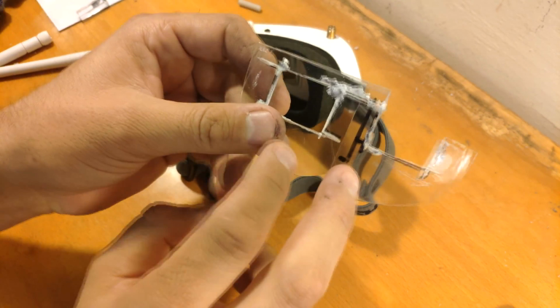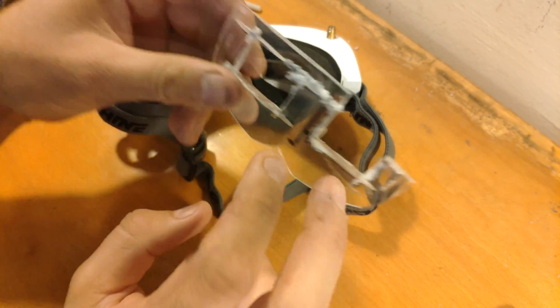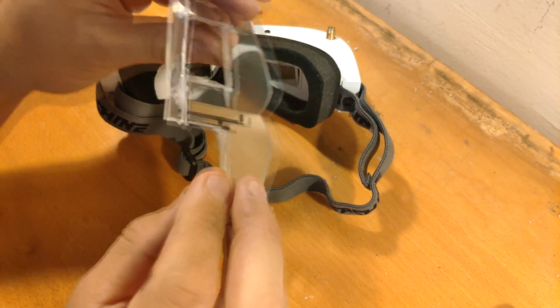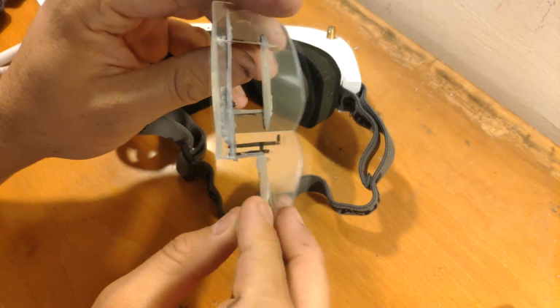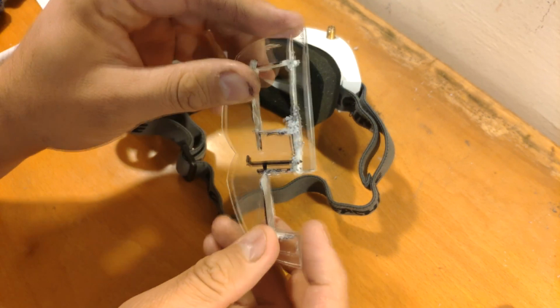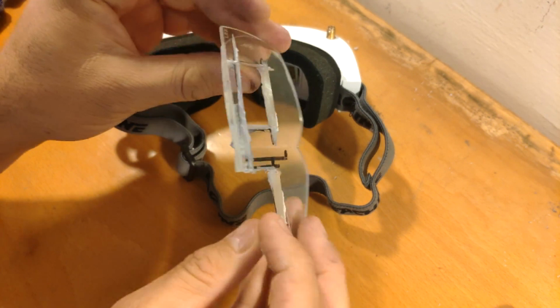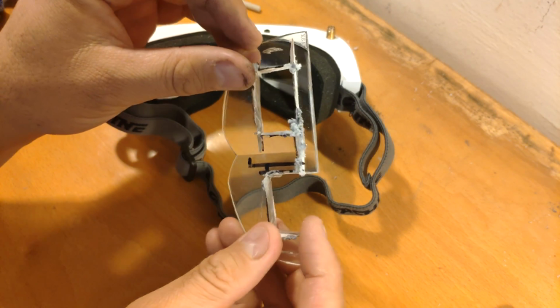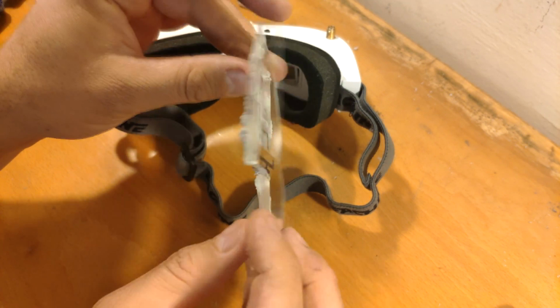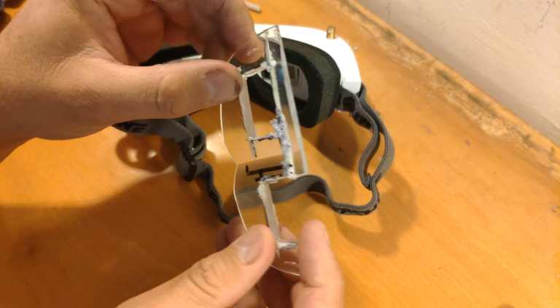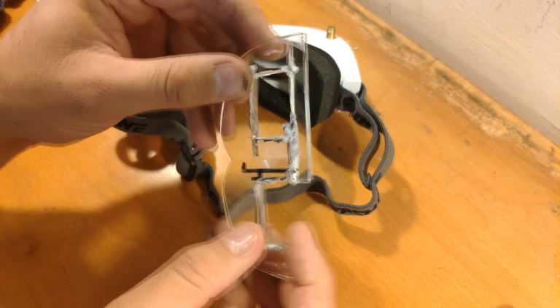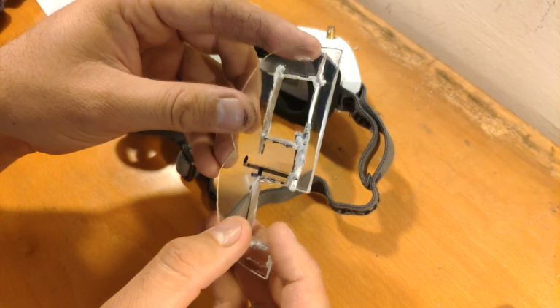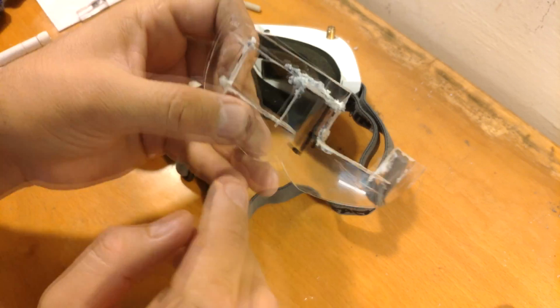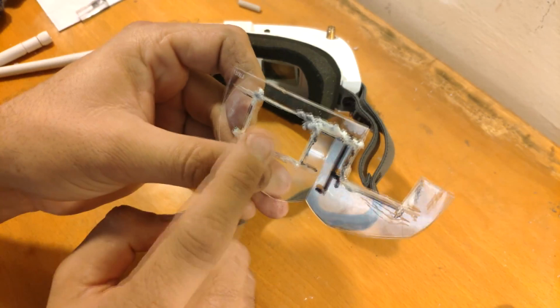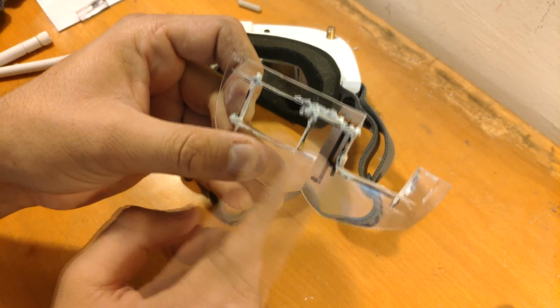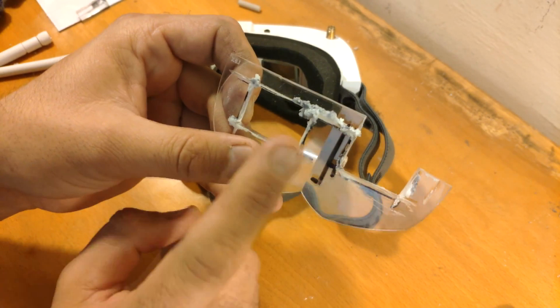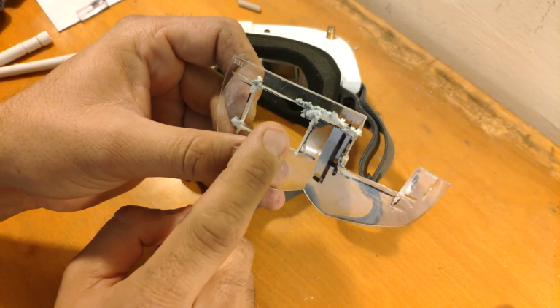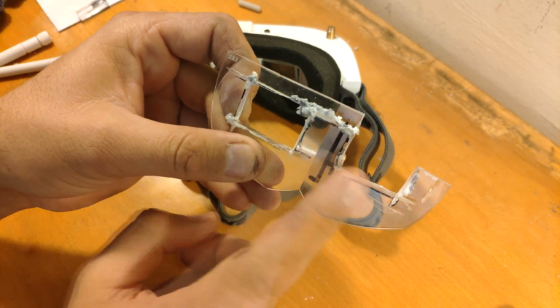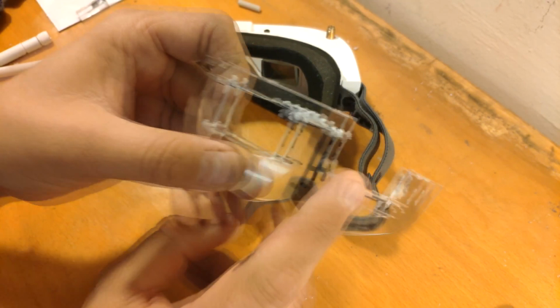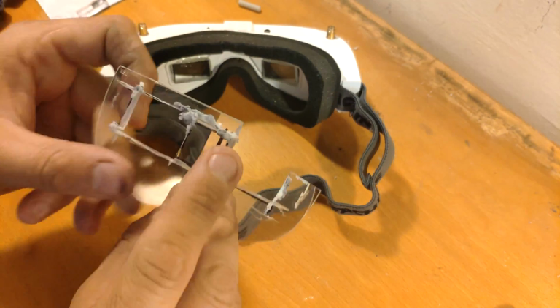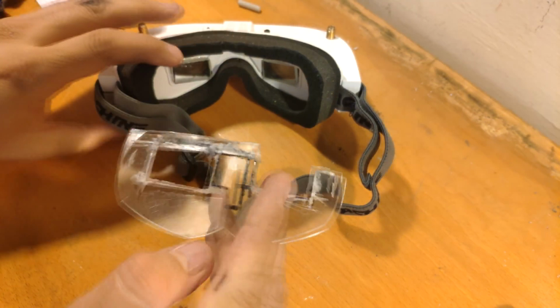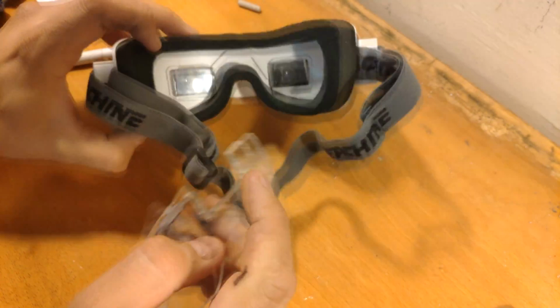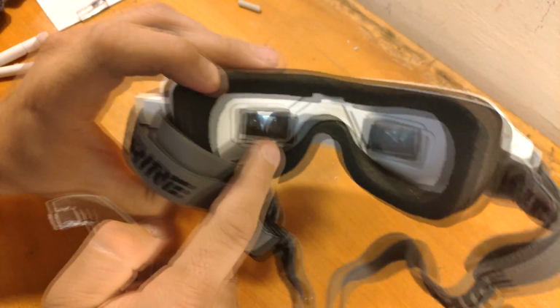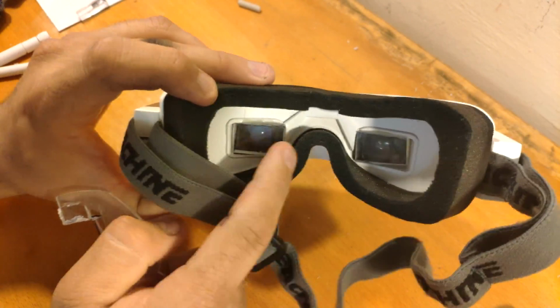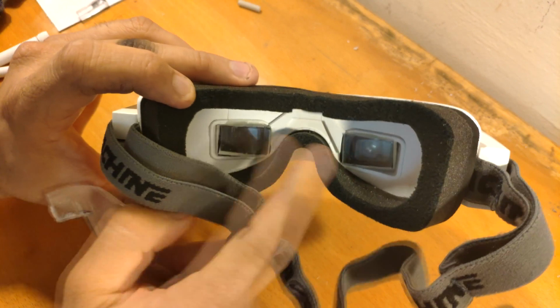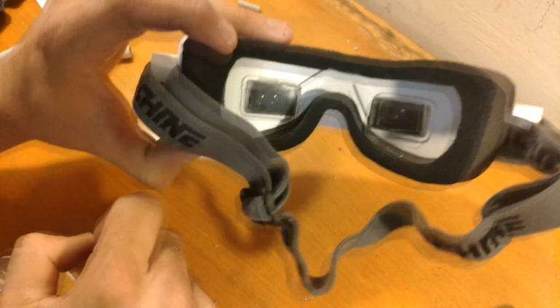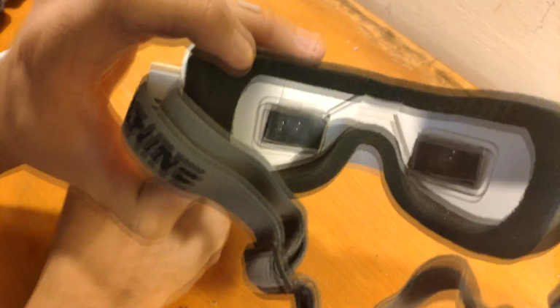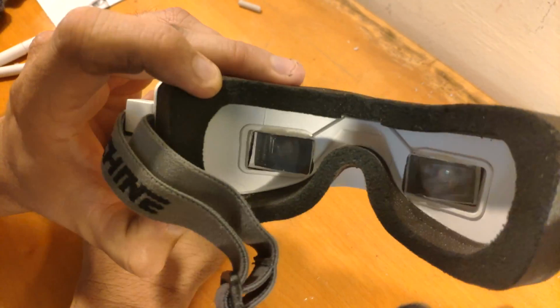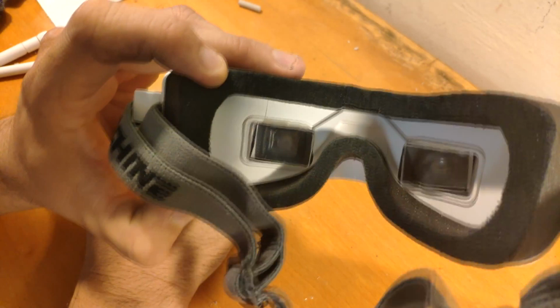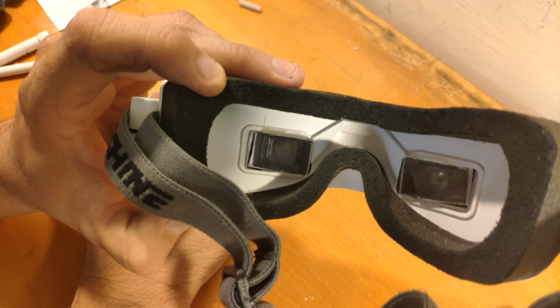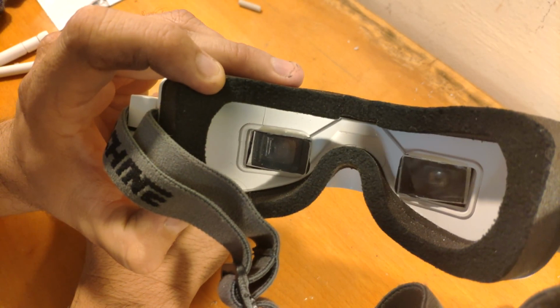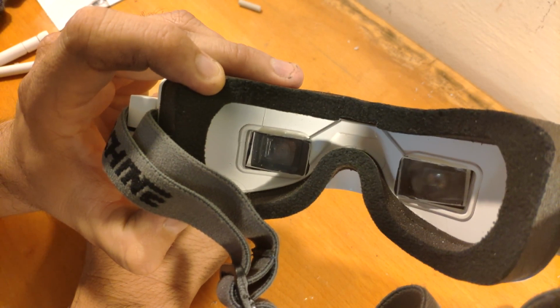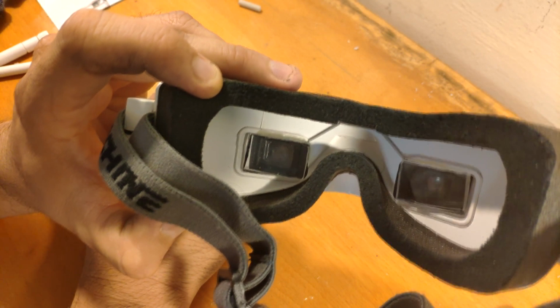First of all, I'm using this magnifying lens that I bought from Banggood. I cut two lenses from it that fit in here, and this makes the FOV much bigger.